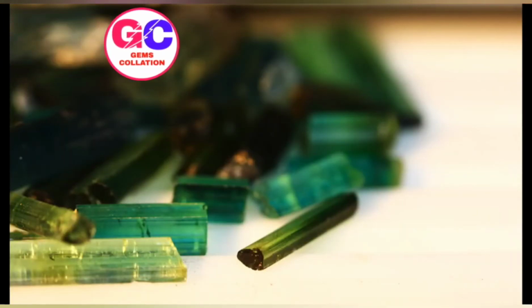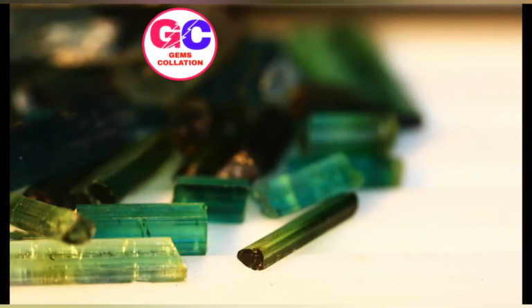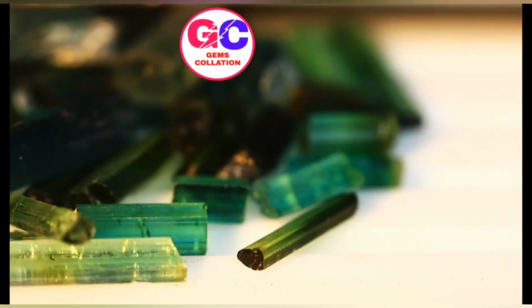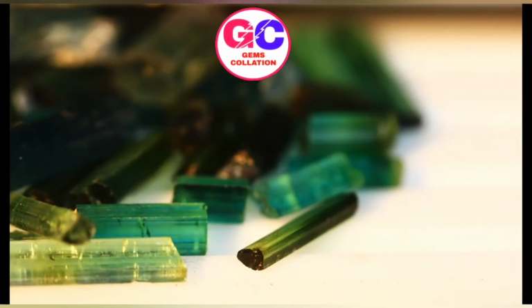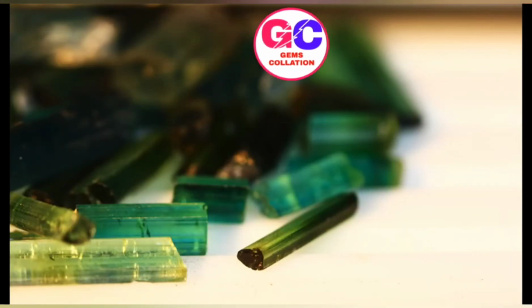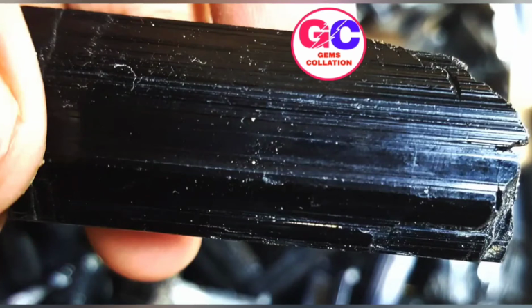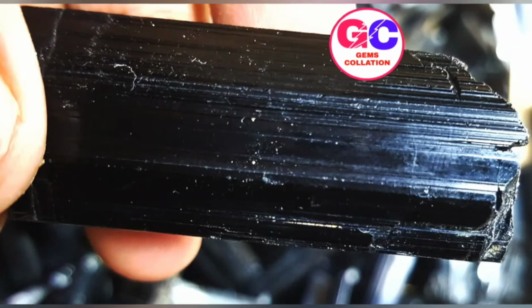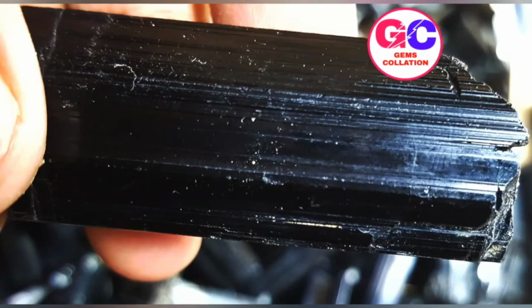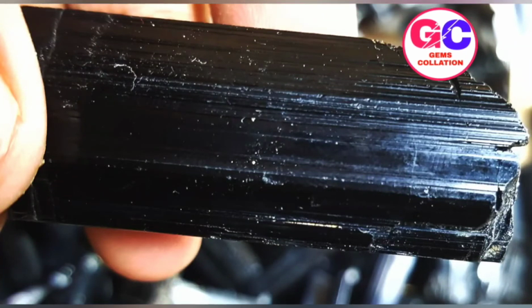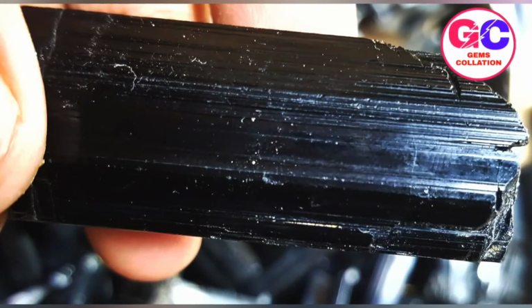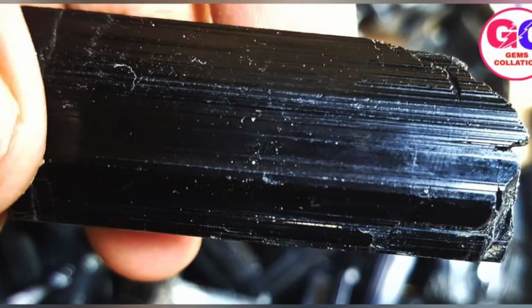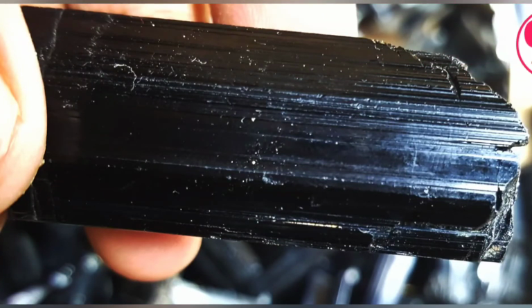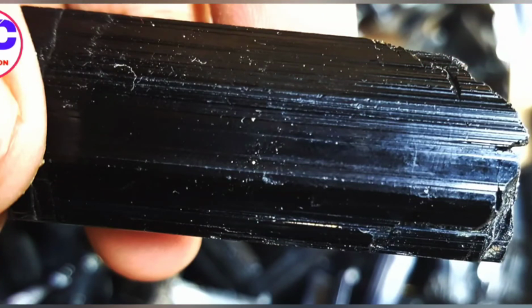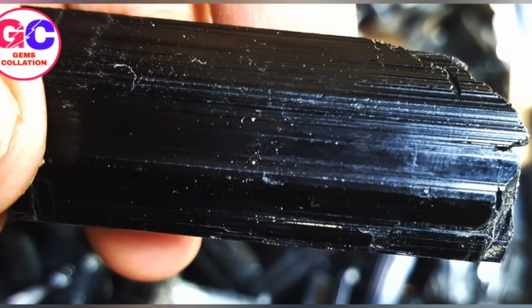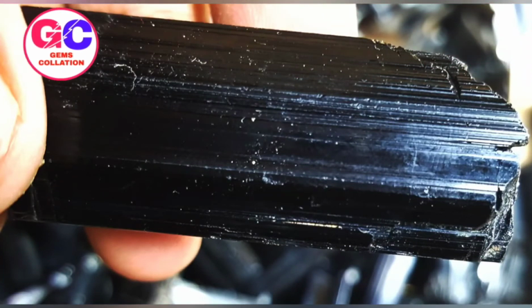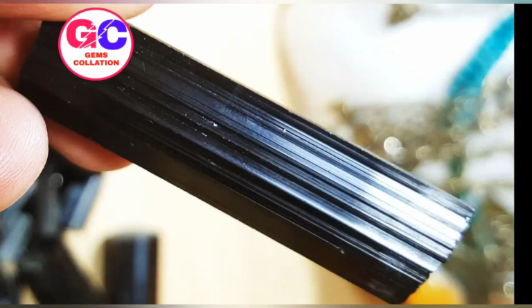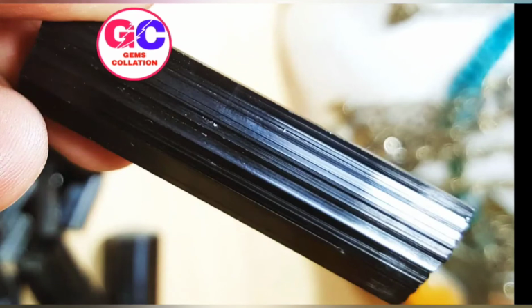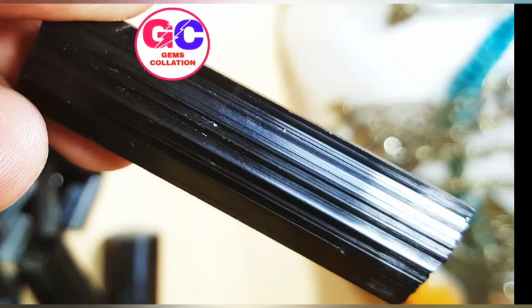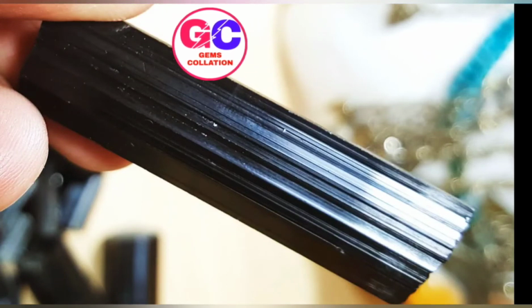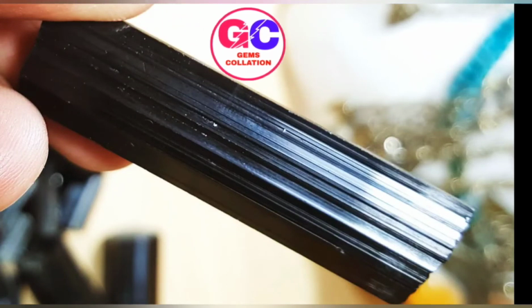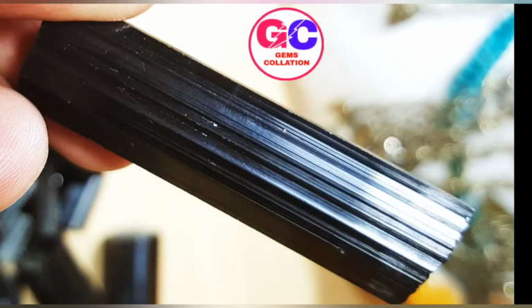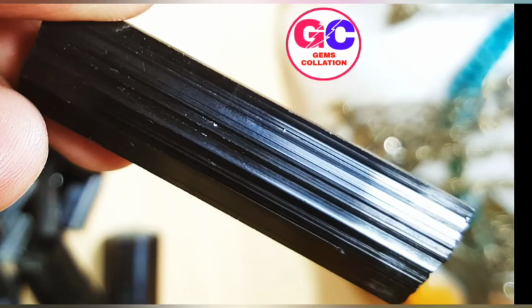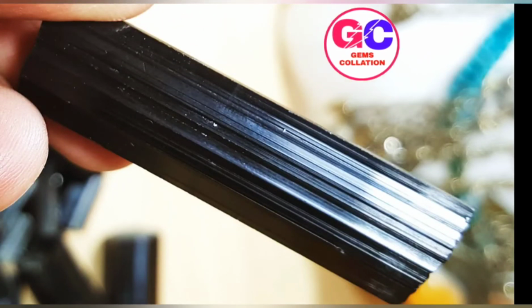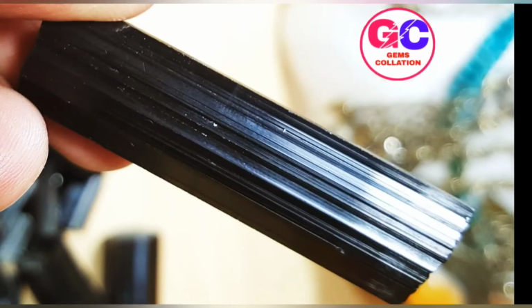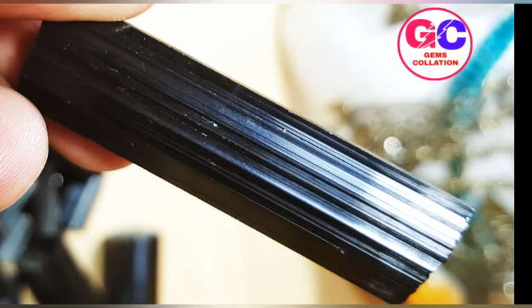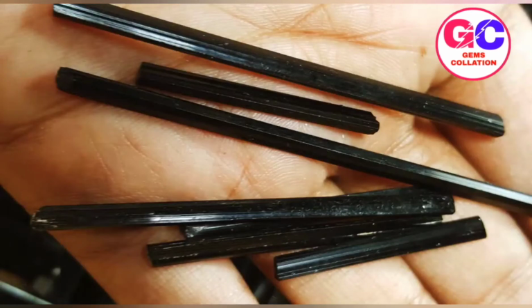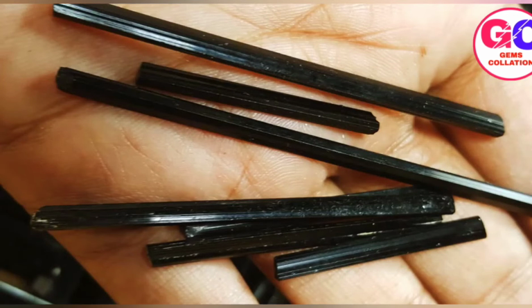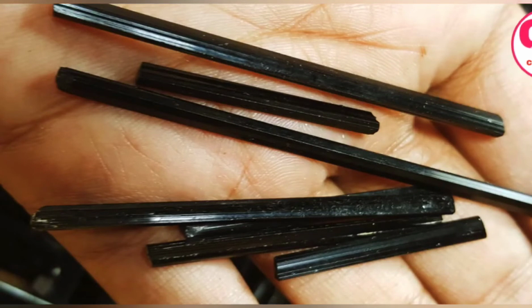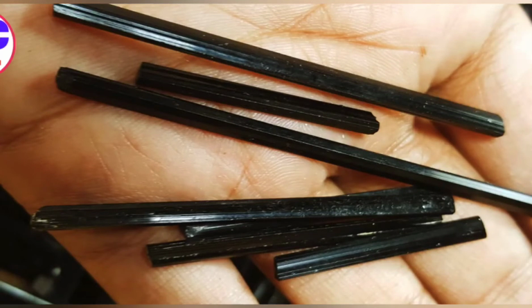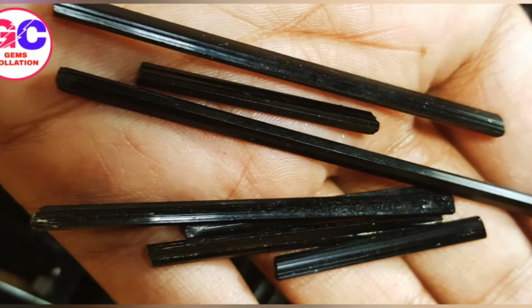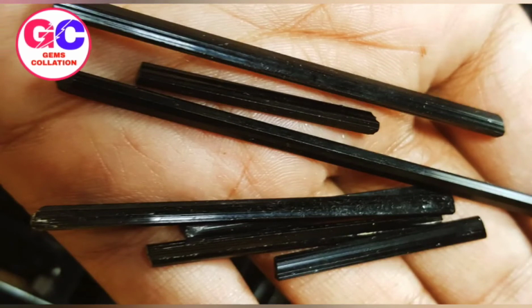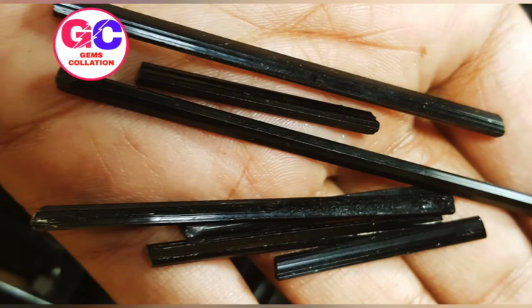There are different kinds of tourmaline that you can find. The most common is schorl, which is sodium iron and it's a divalent member of its group. It accounts for about 95% of the mineral that occurs in nature, and it was discovered back in the 1400s.